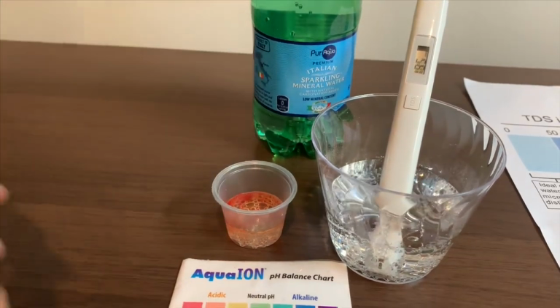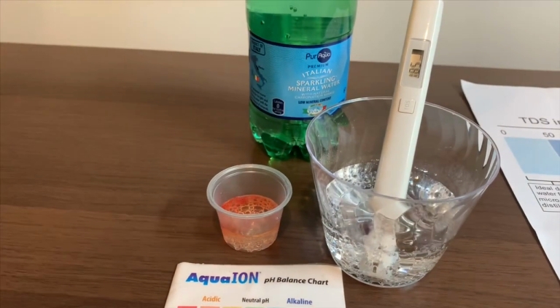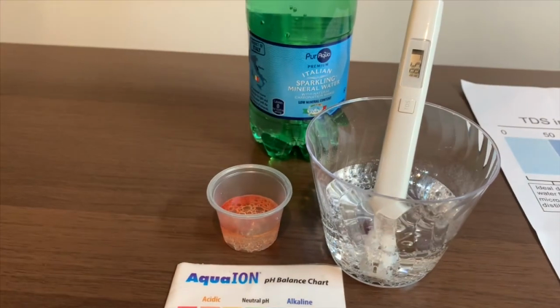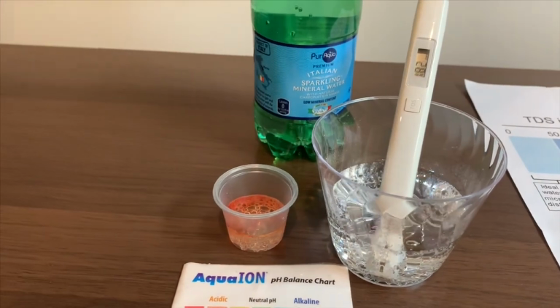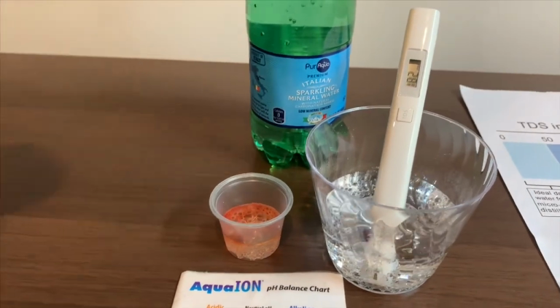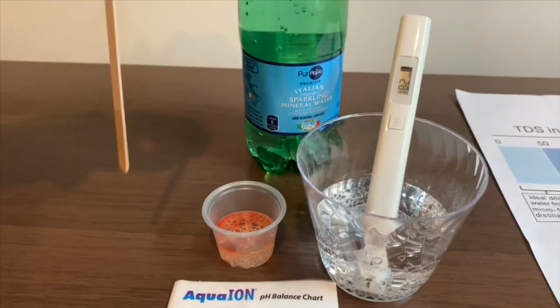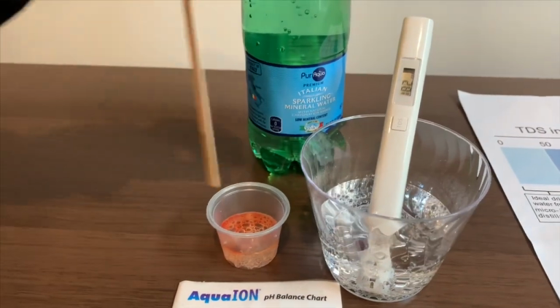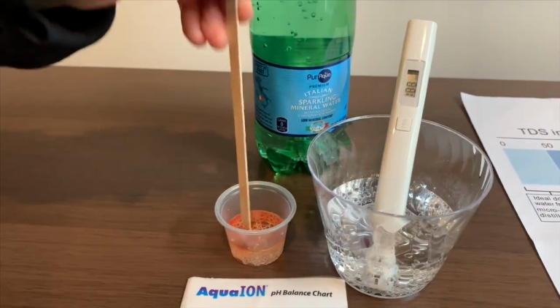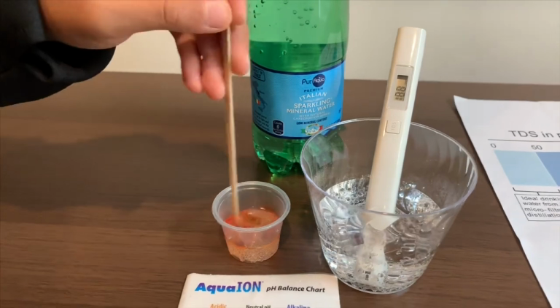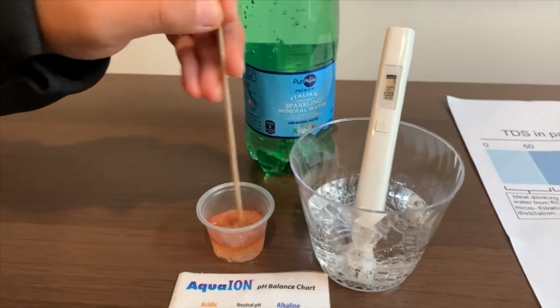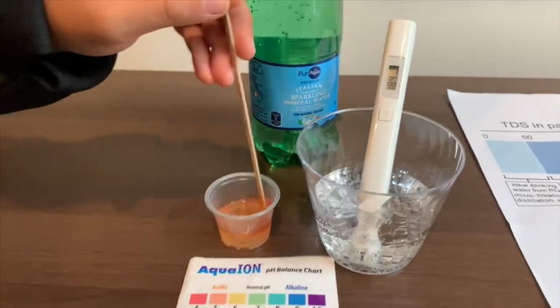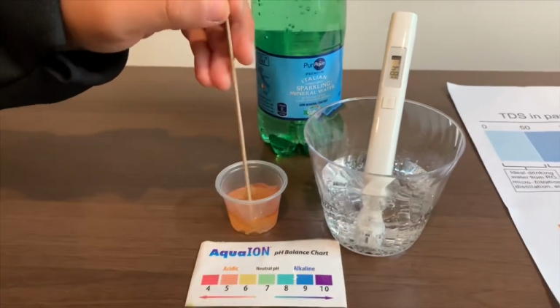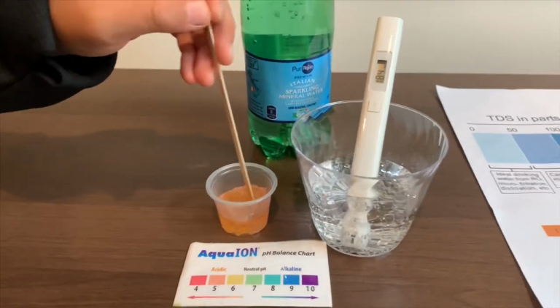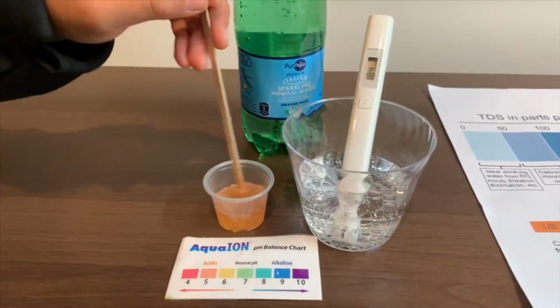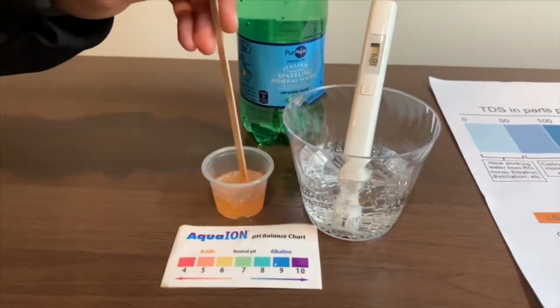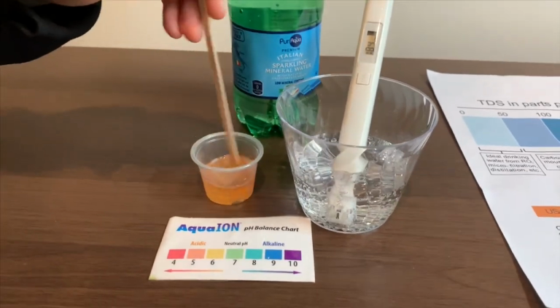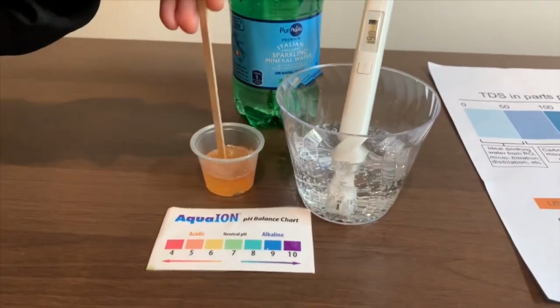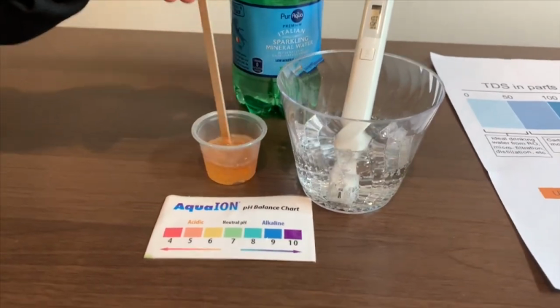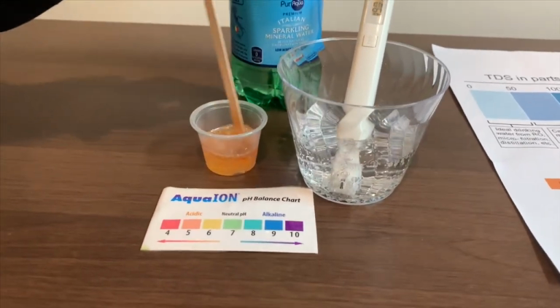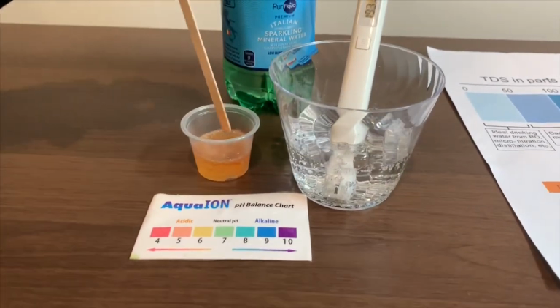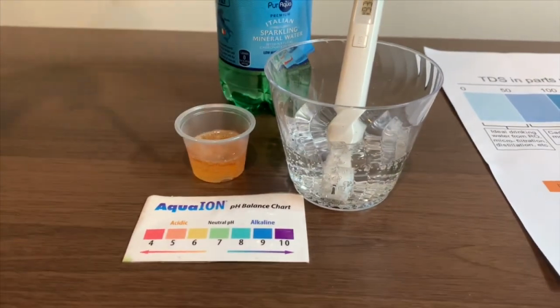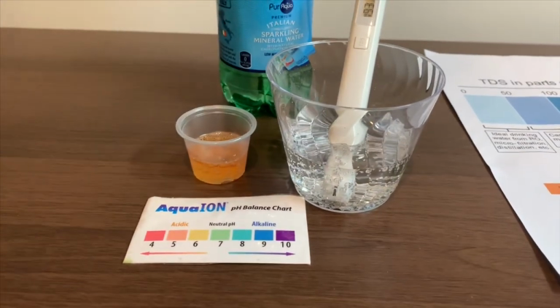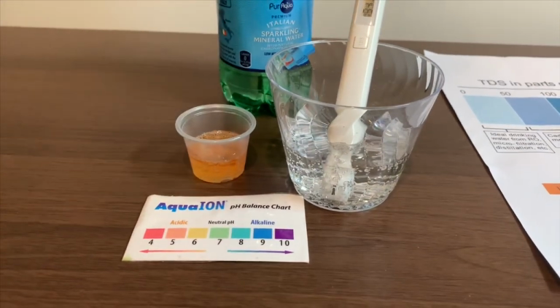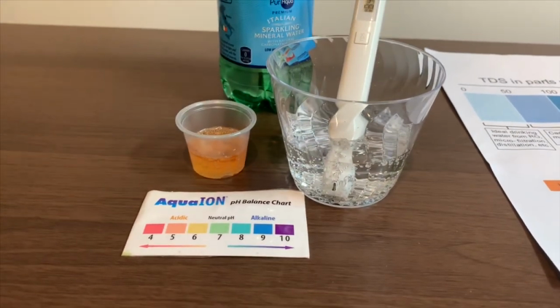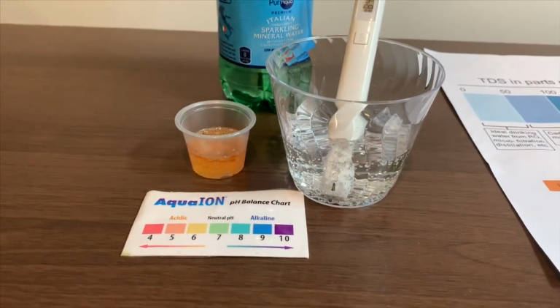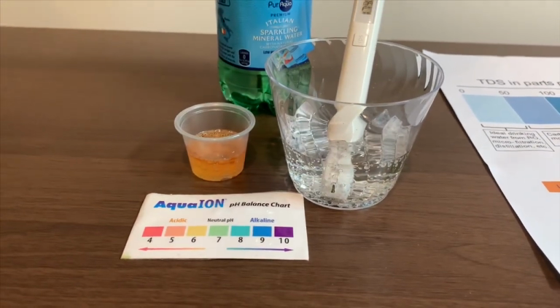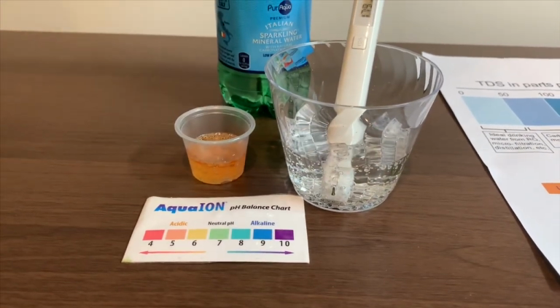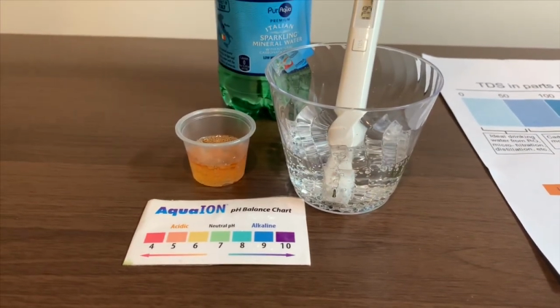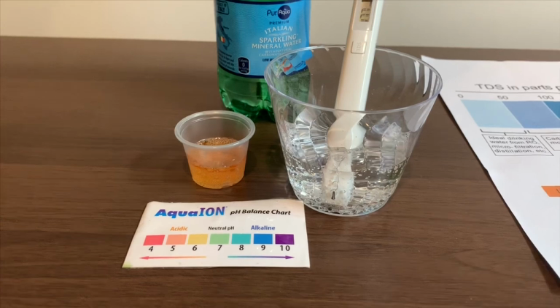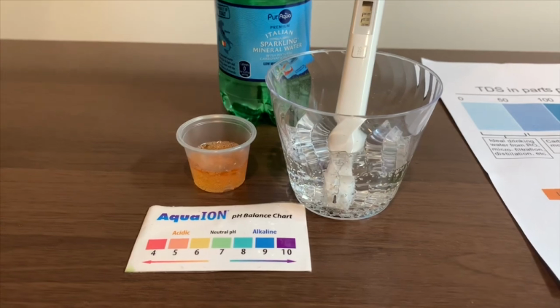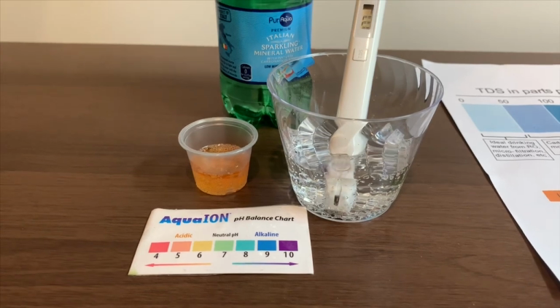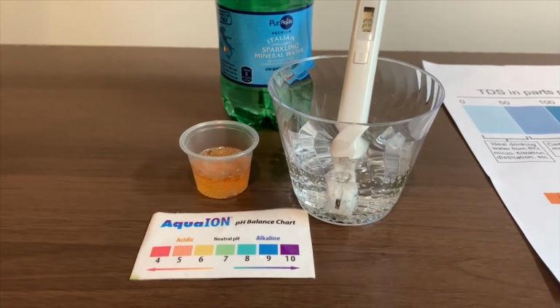Let's stir it a little for a better result. I'm getting a 5.5 — this is acidic.